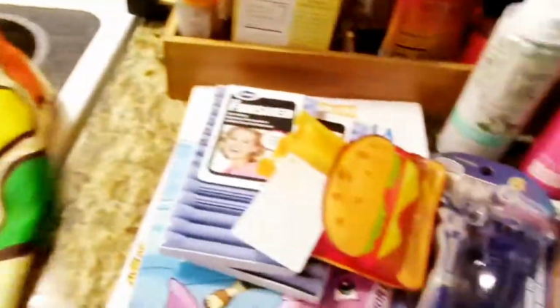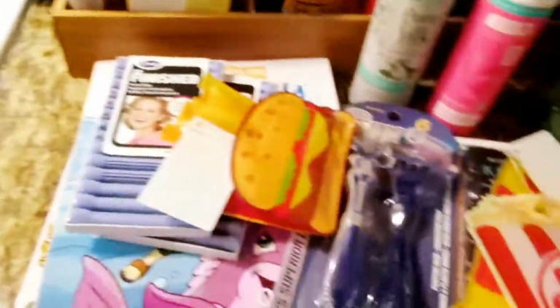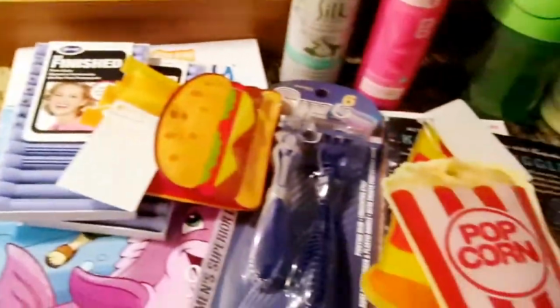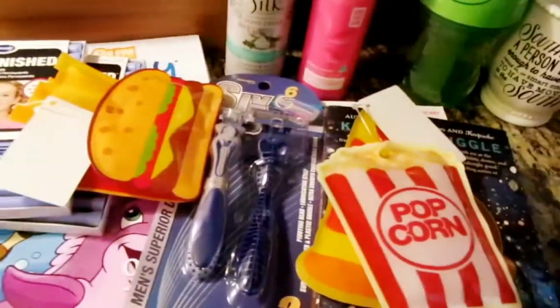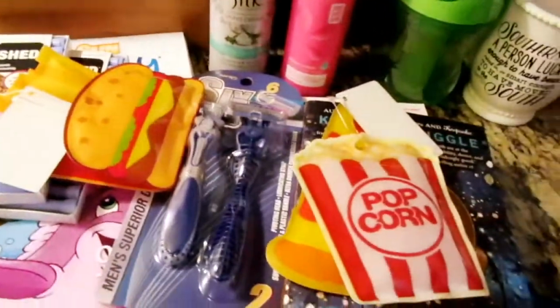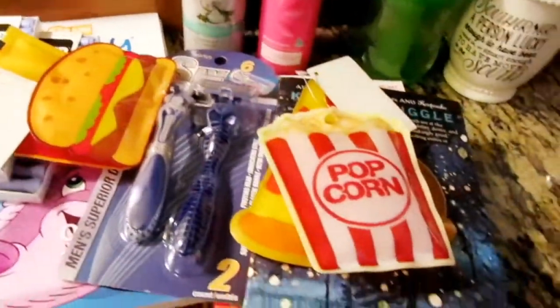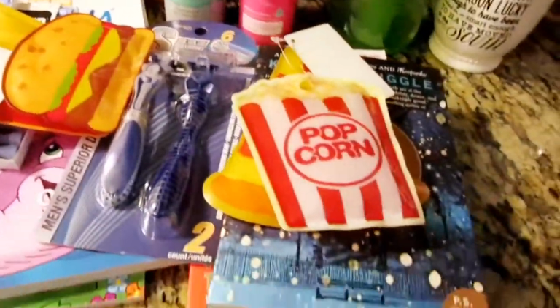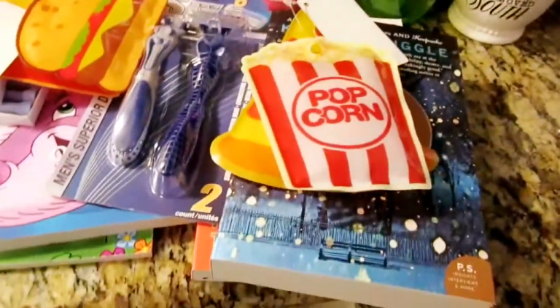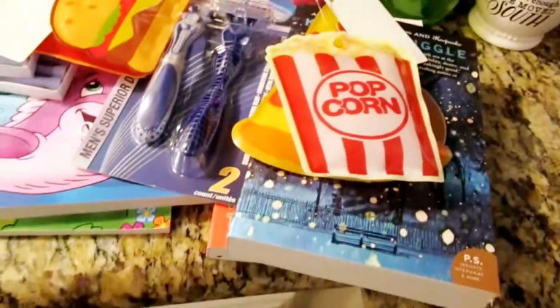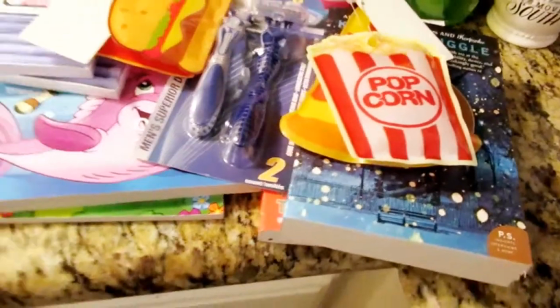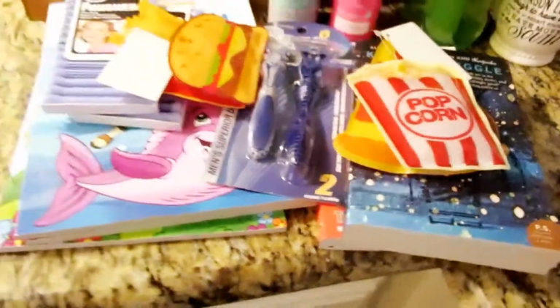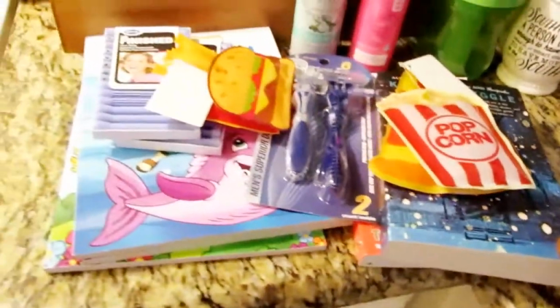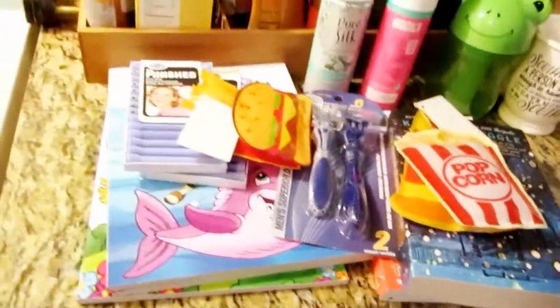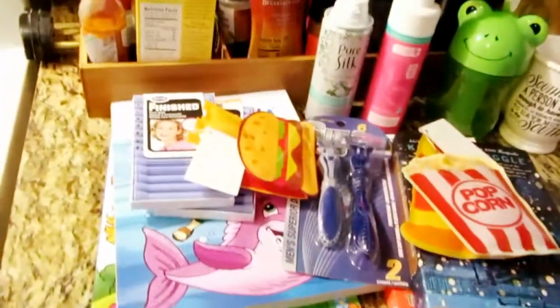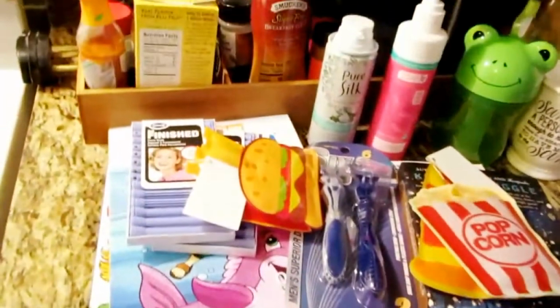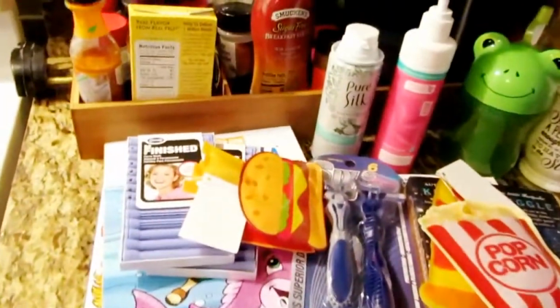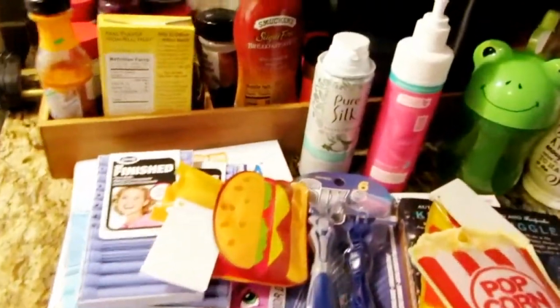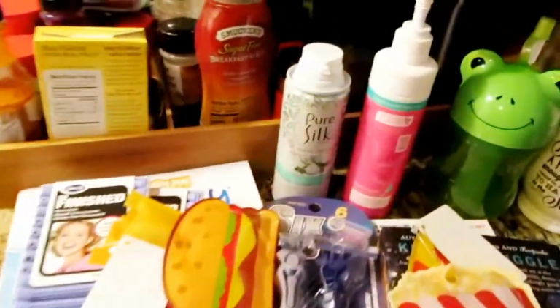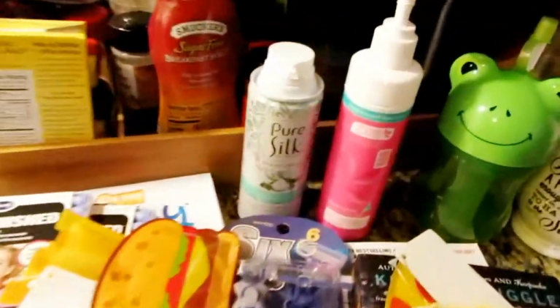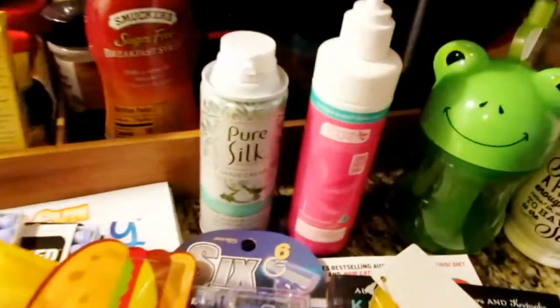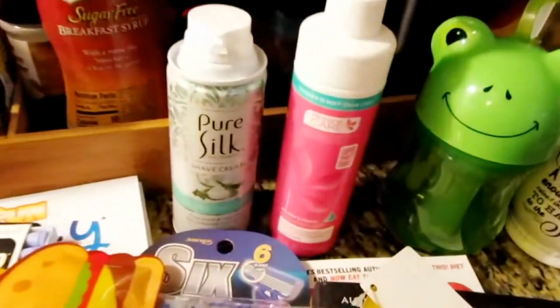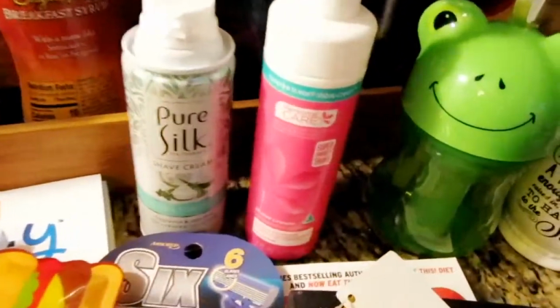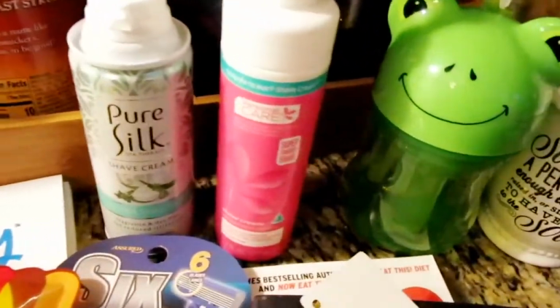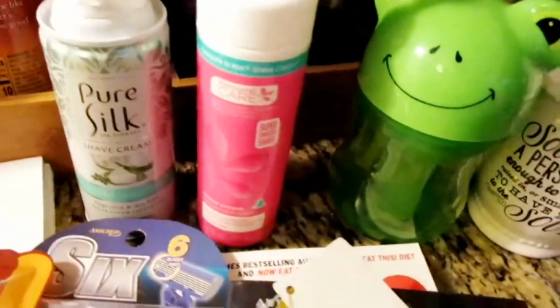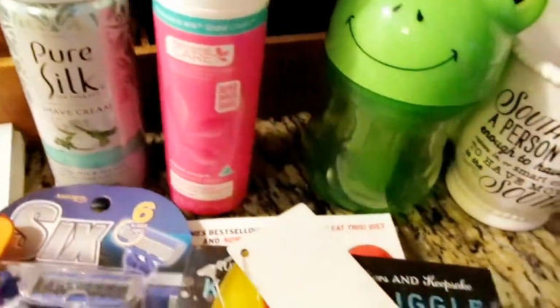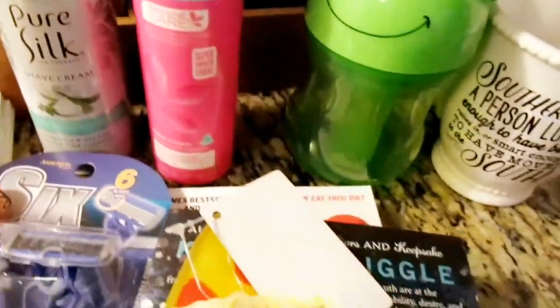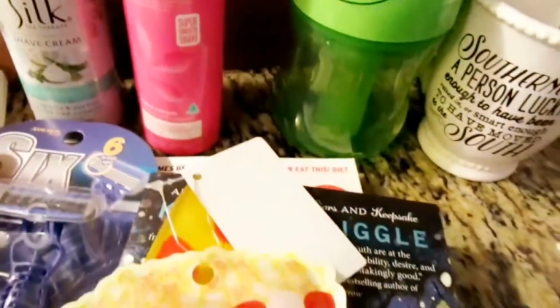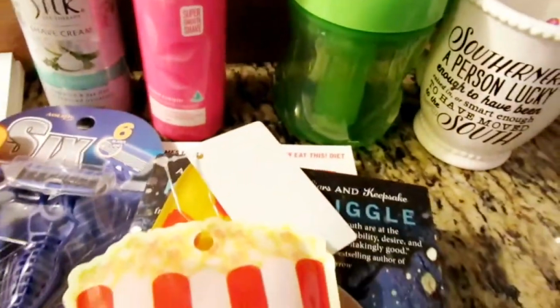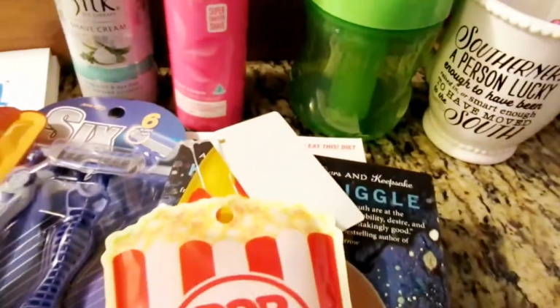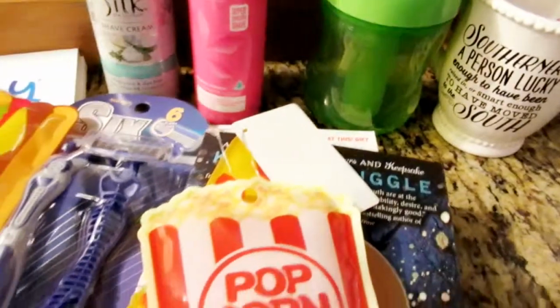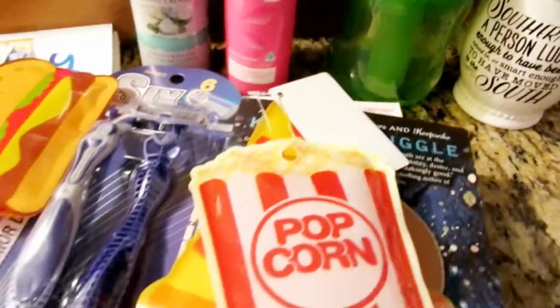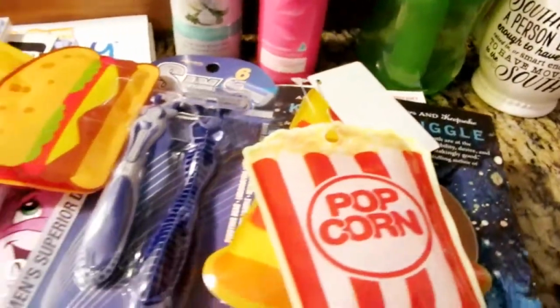So yeah, that's it for this haul today! You guys, definitely subscribe, hit that thumbs up button, and I'll definitely see you tomorrow. Bye you guys!